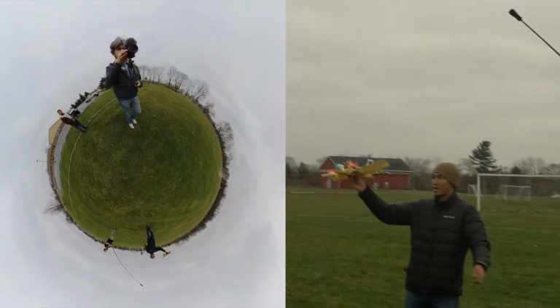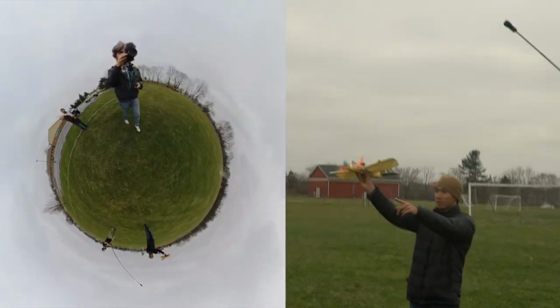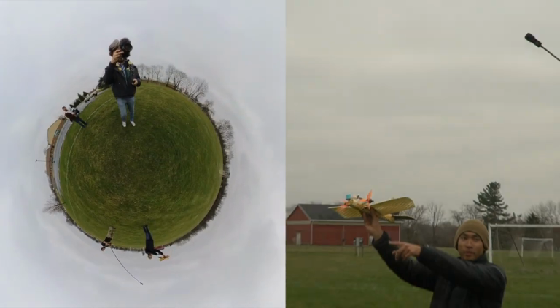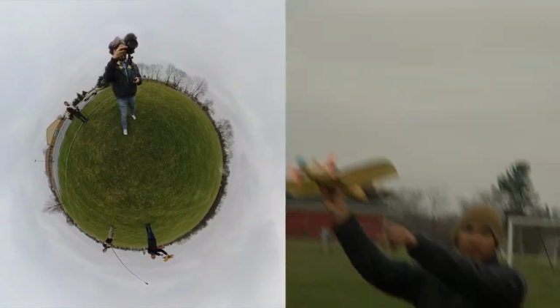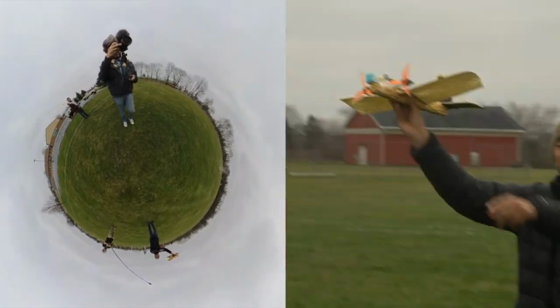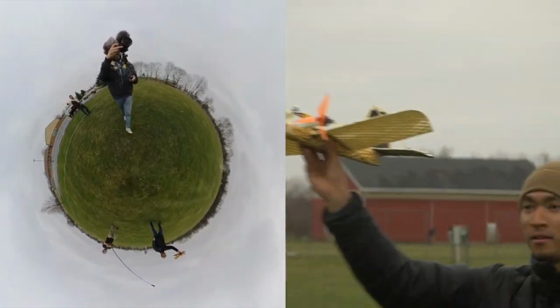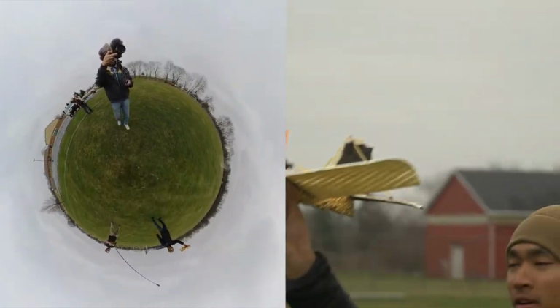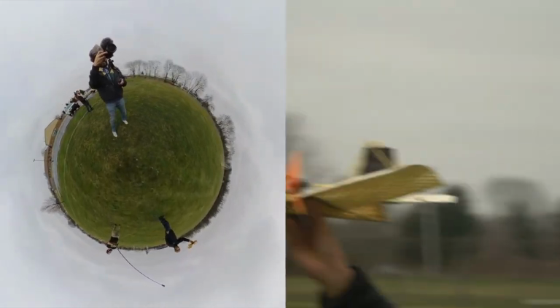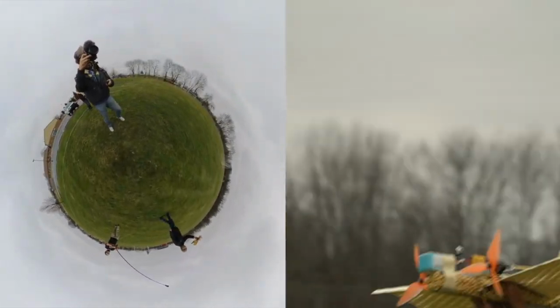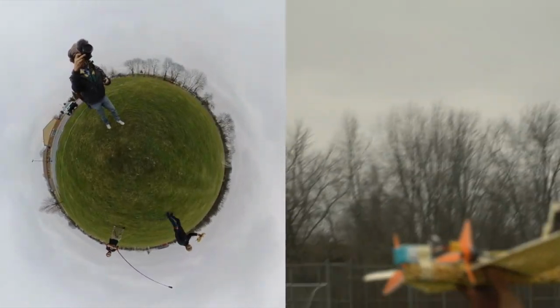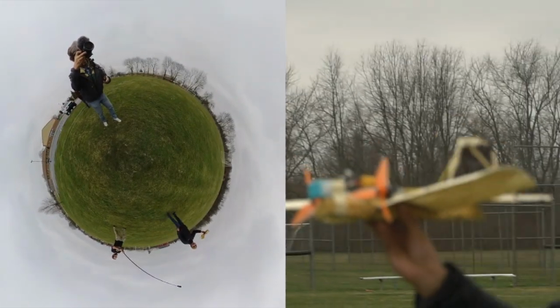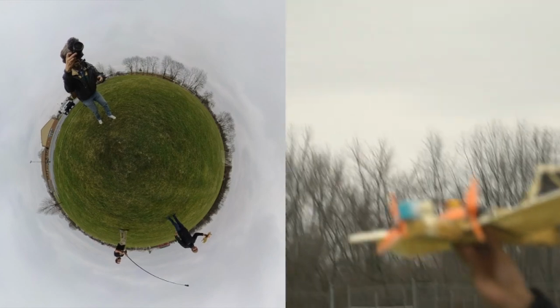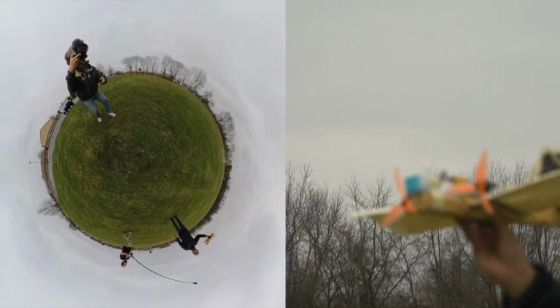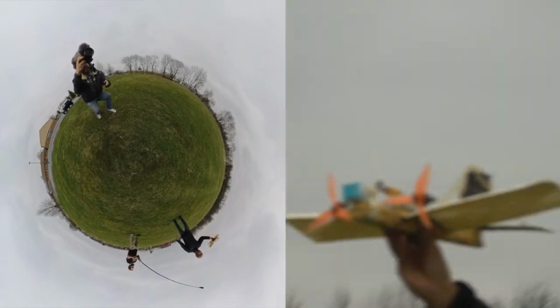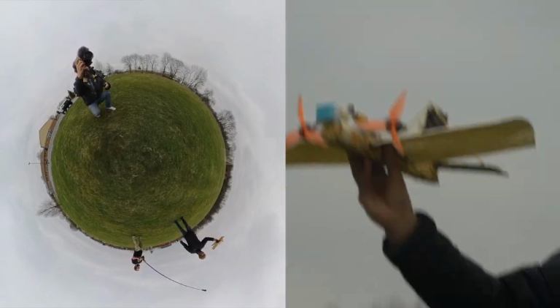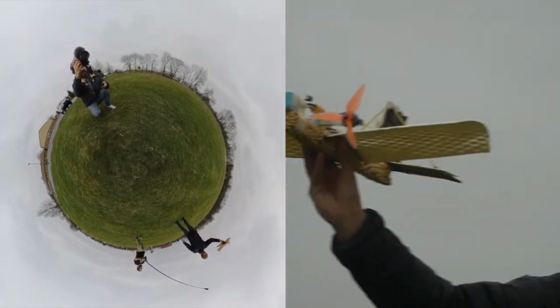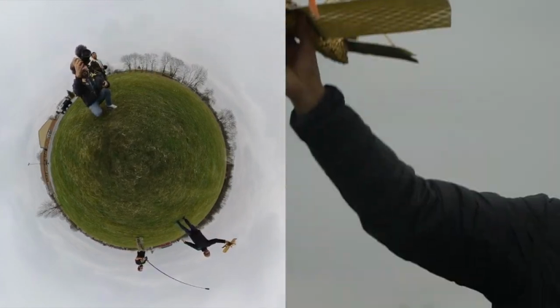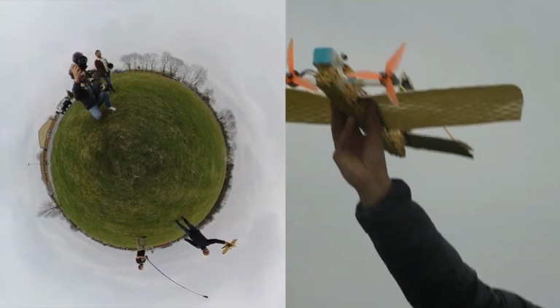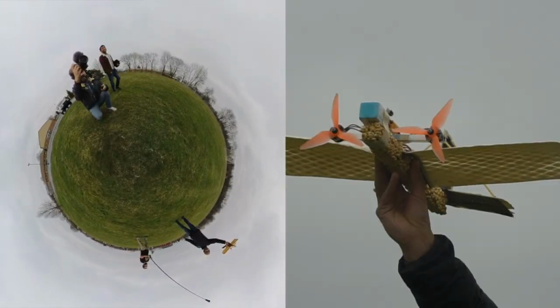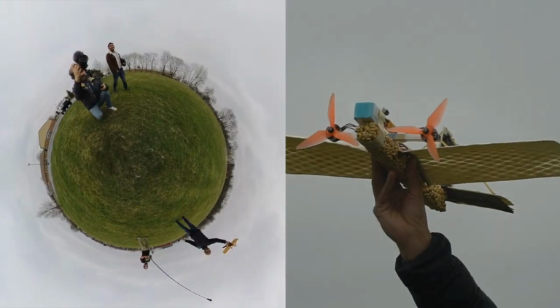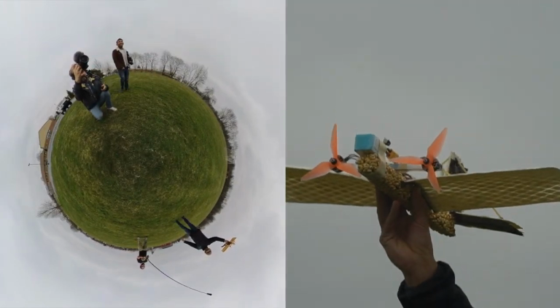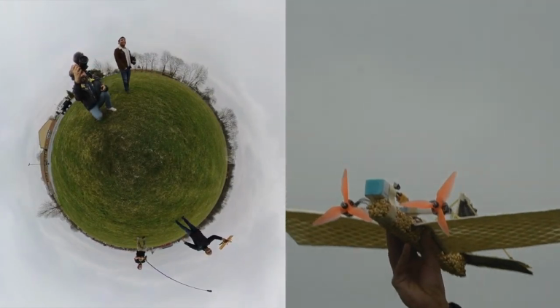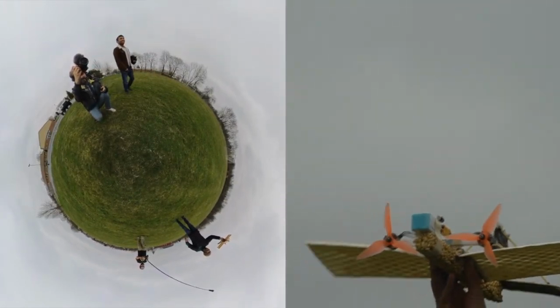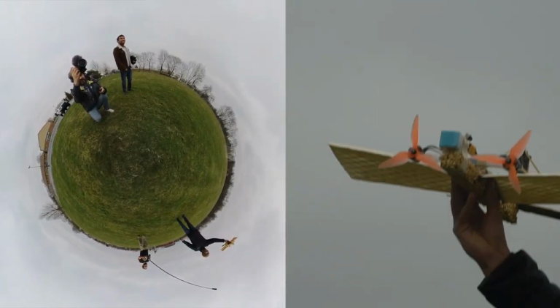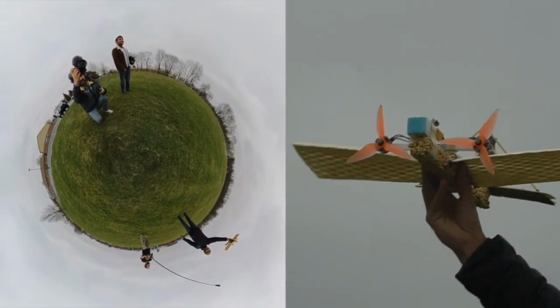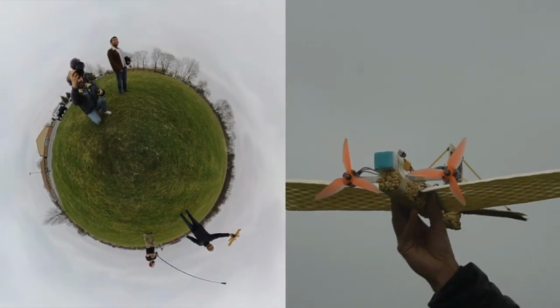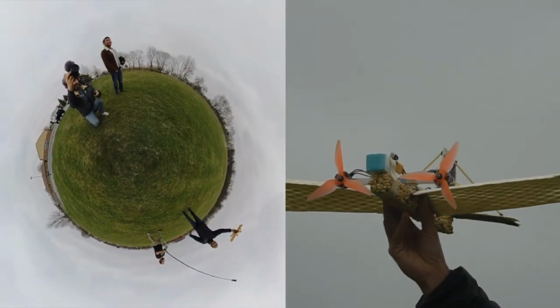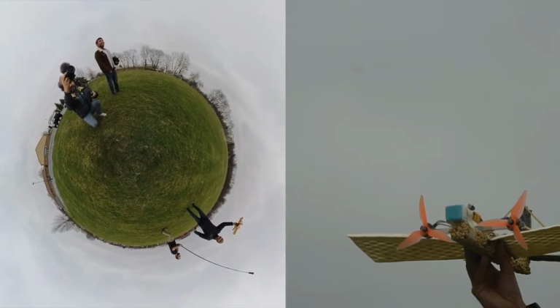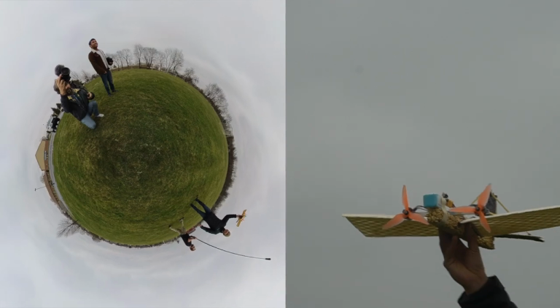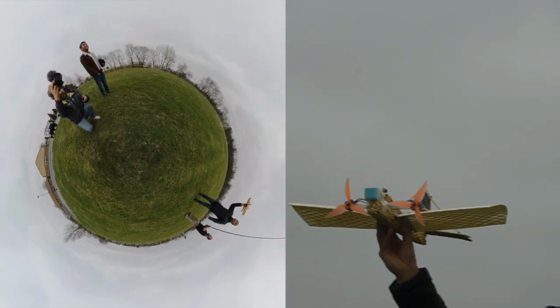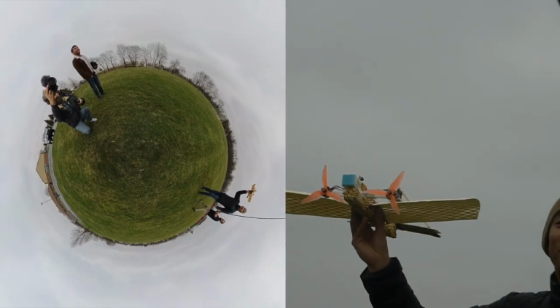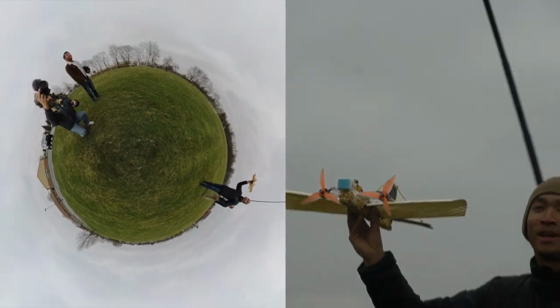I don't really use a lot of this footage, so I just need a couple seconds of right like that — boom. Get a couple seconds of that, and then we just throw the airplane and go.